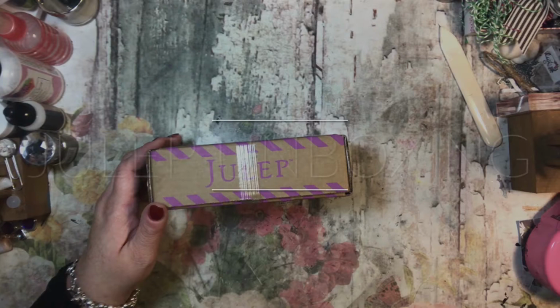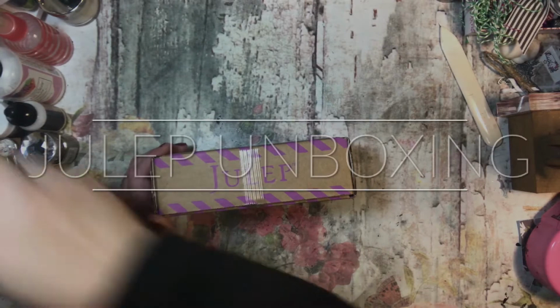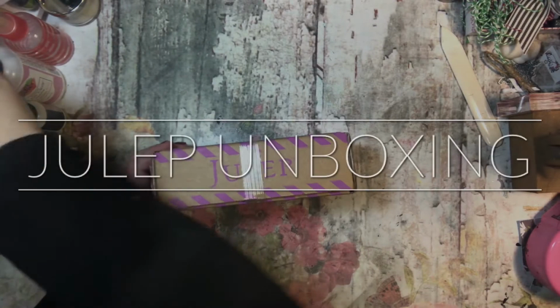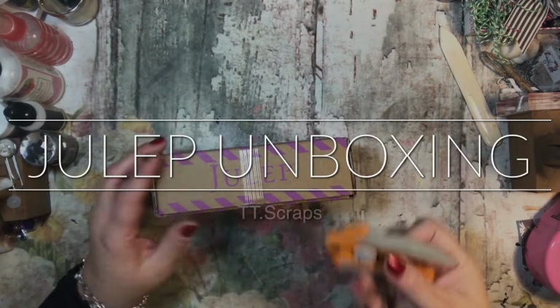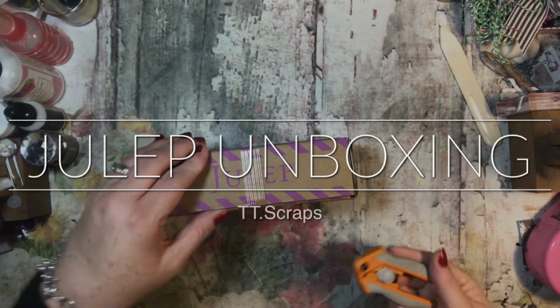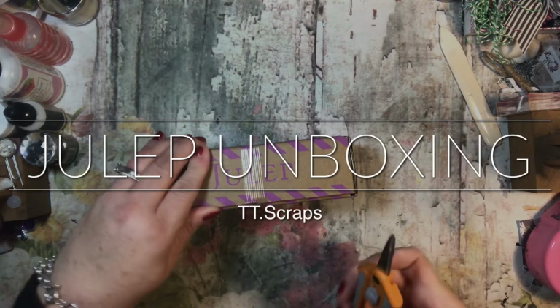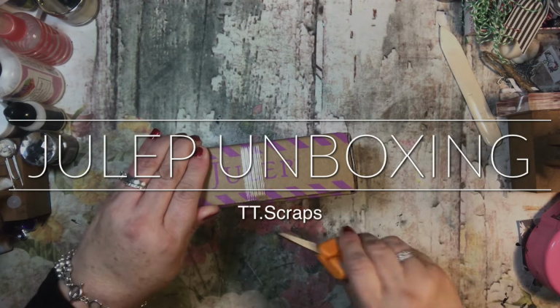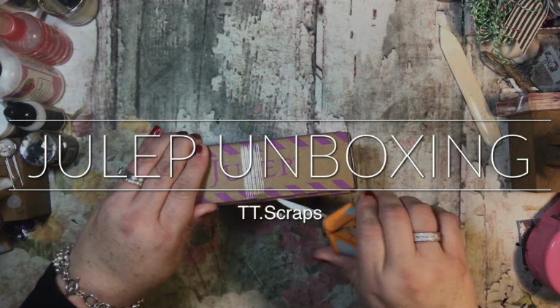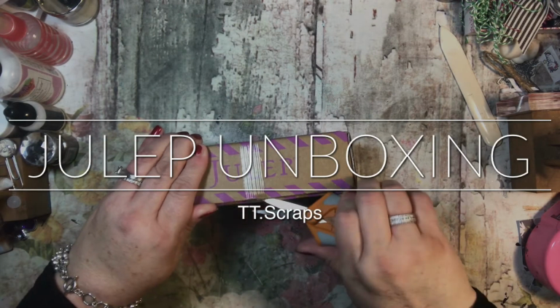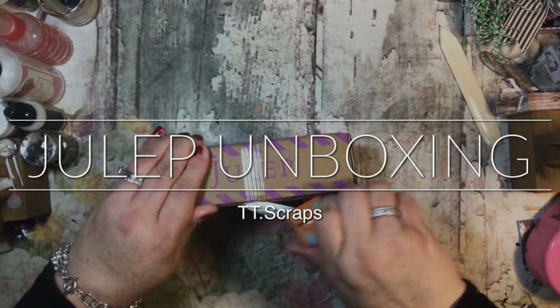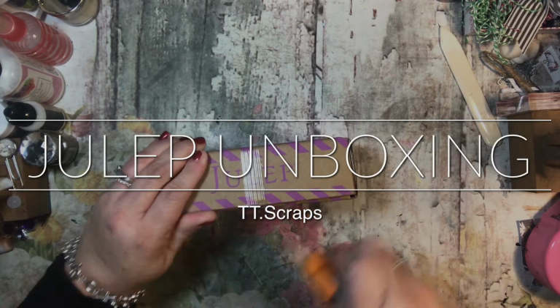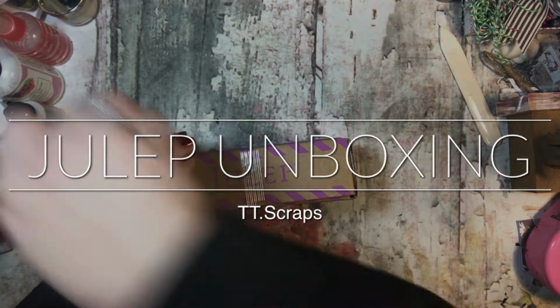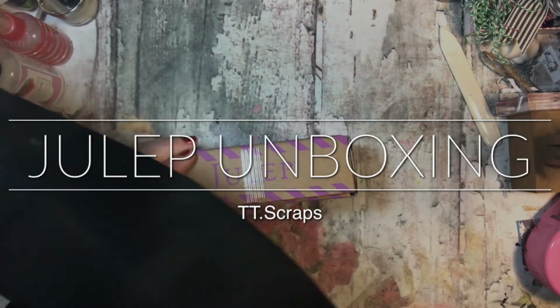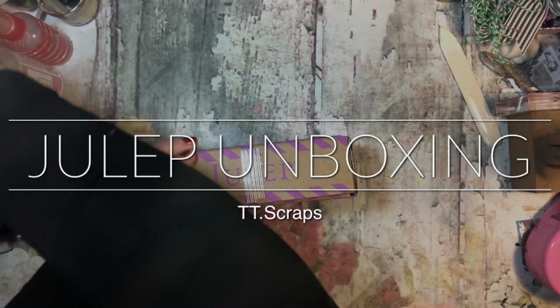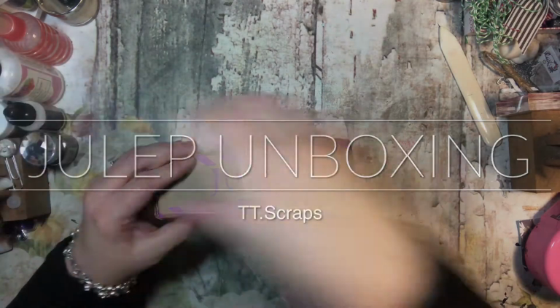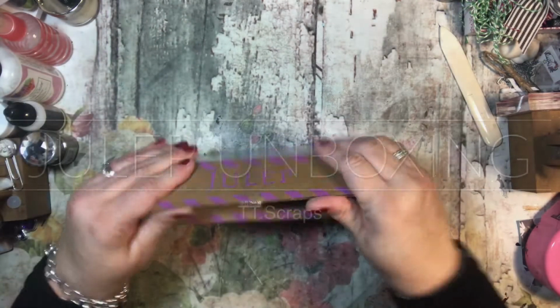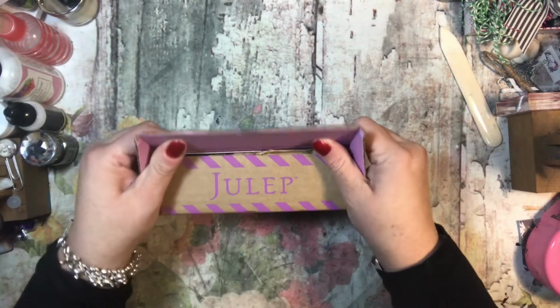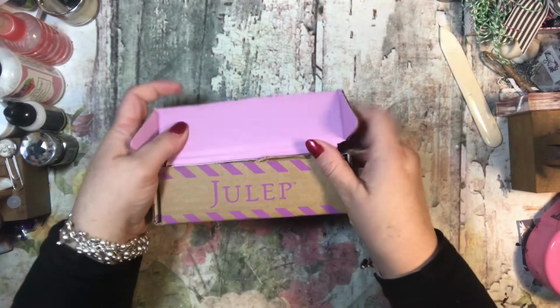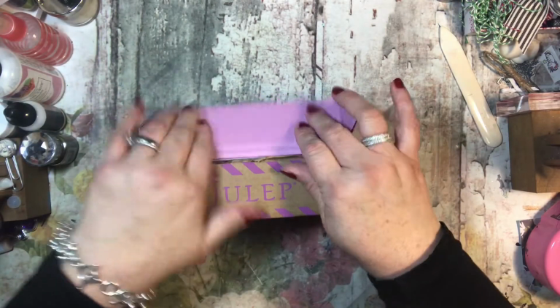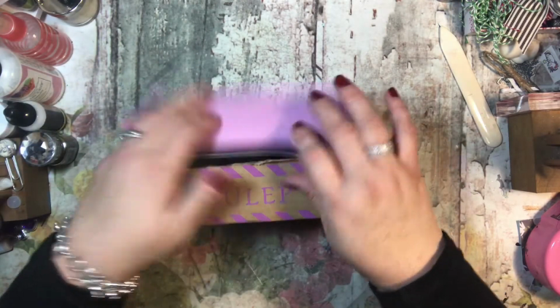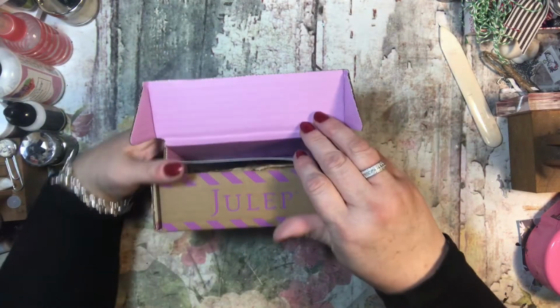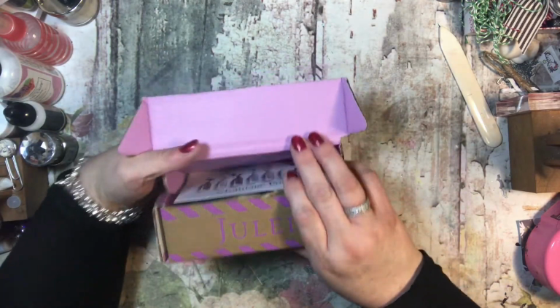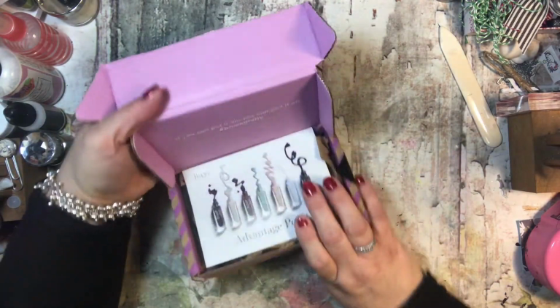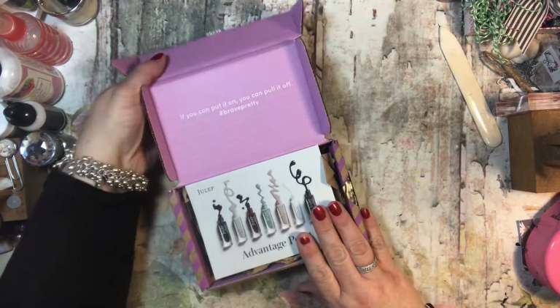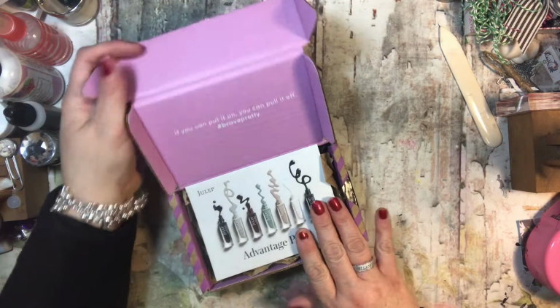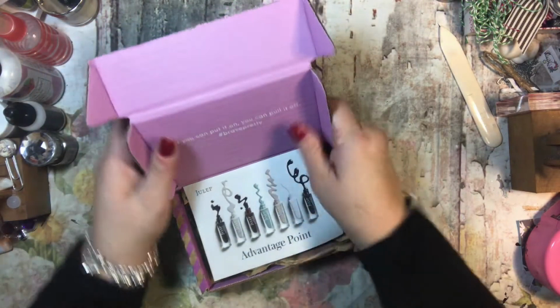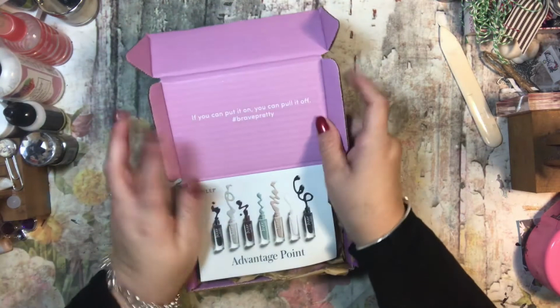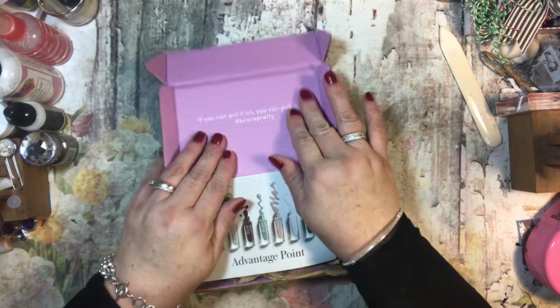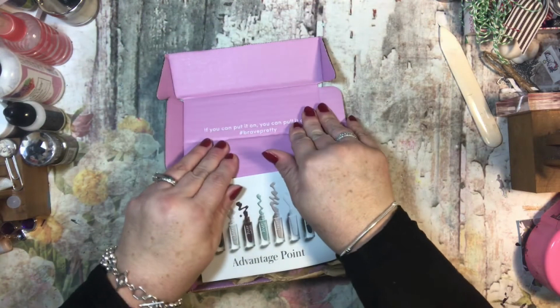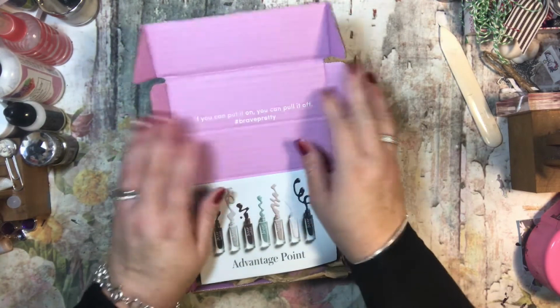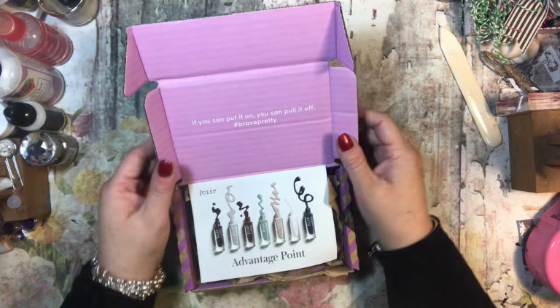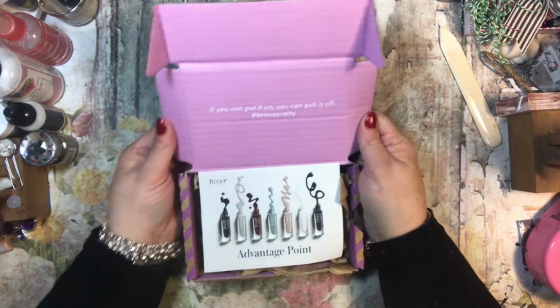Hey everyone, it's Tammy and I have a package from Julep that I need to open, and this obviously means that I forgot to cancel it. I guess it doesn't obviously mean that — I could have just ordered it, but I didn't.